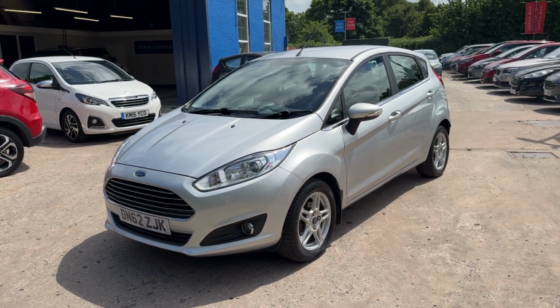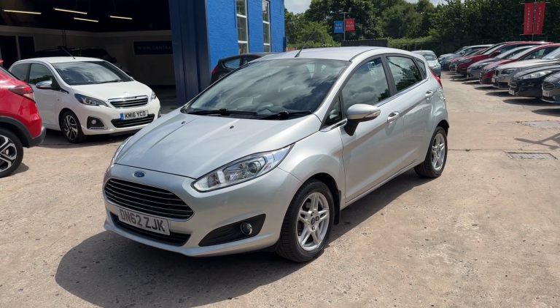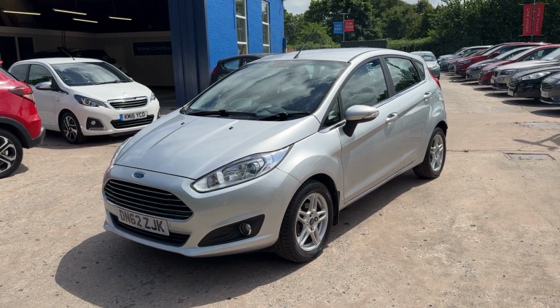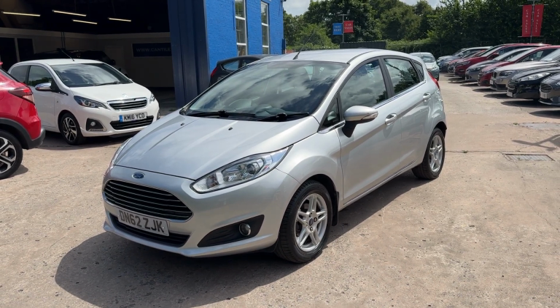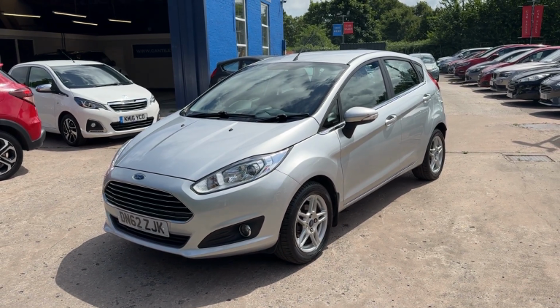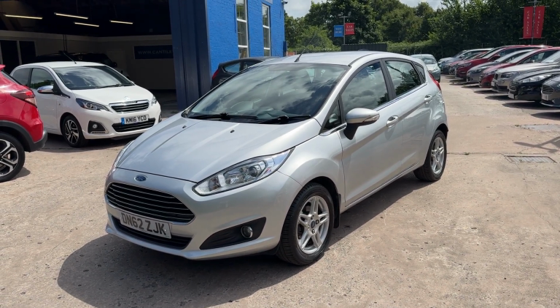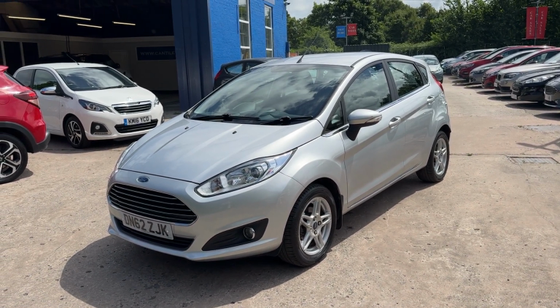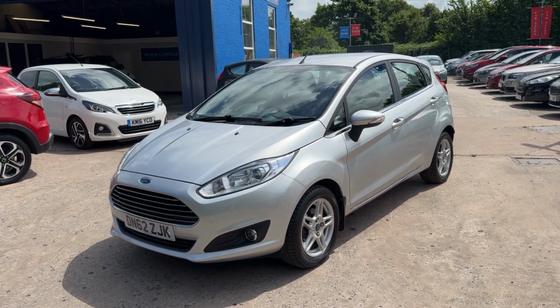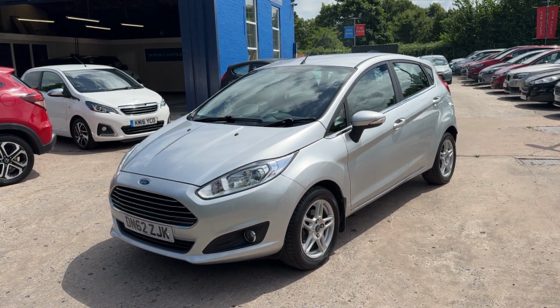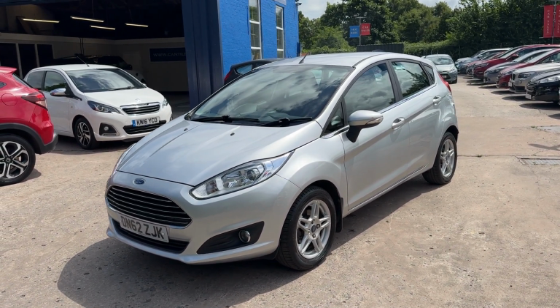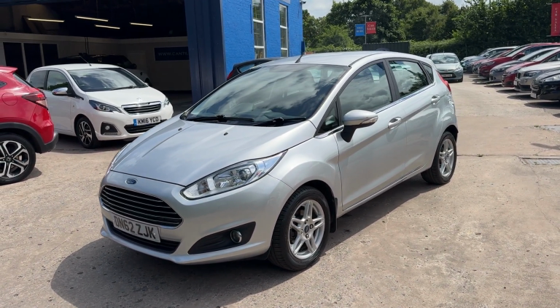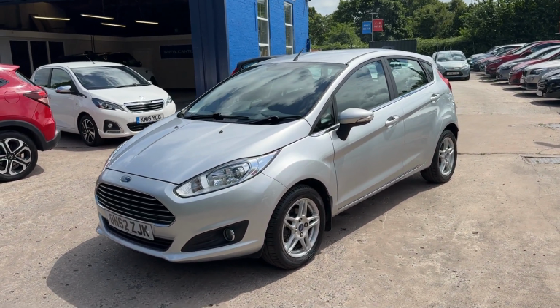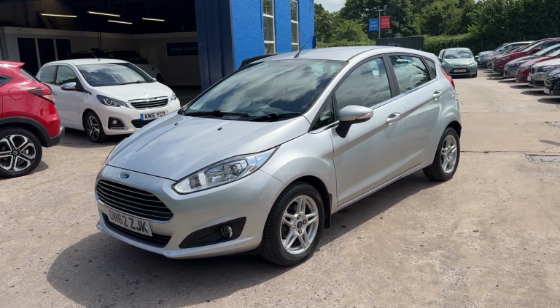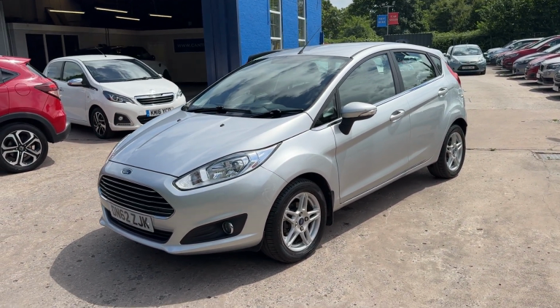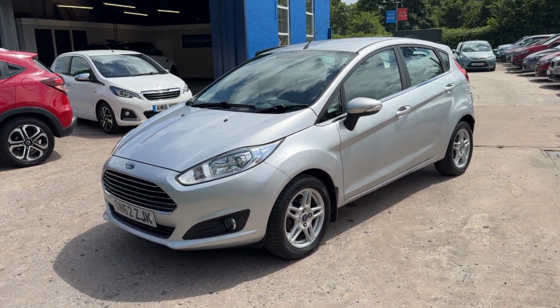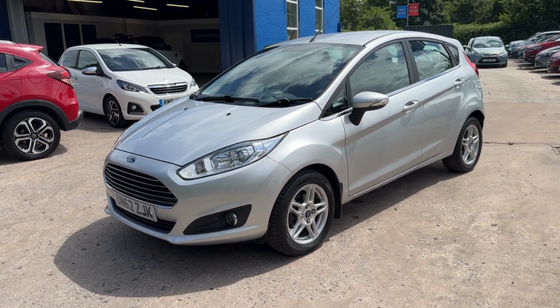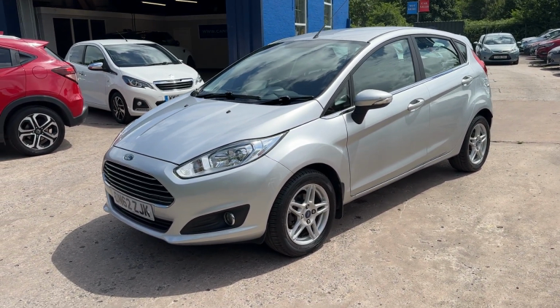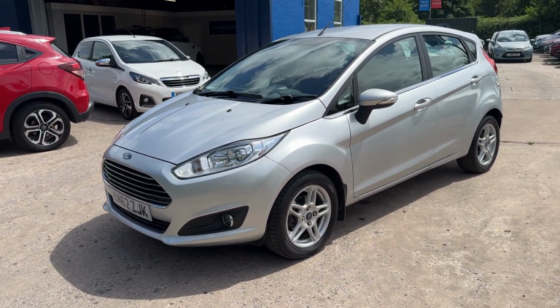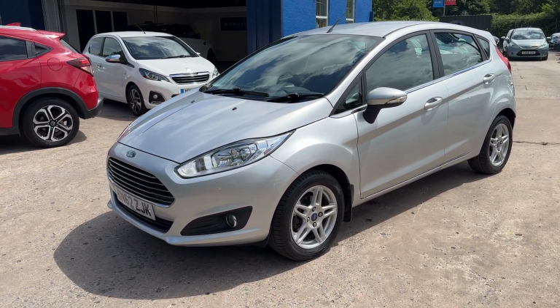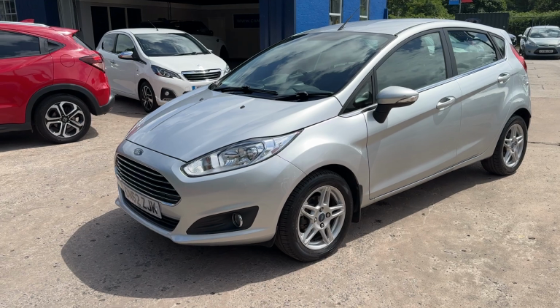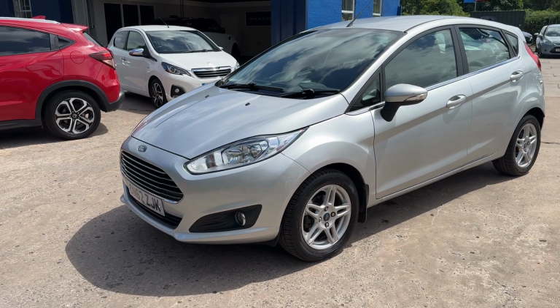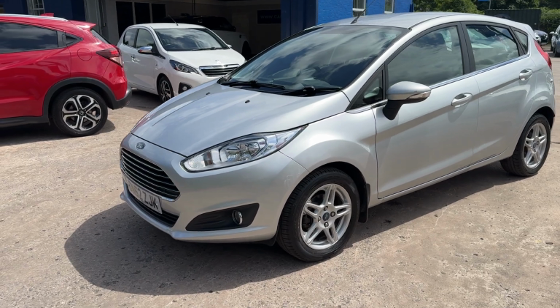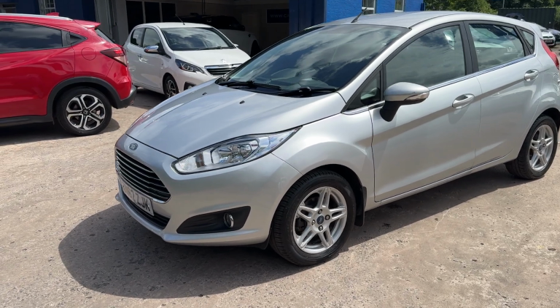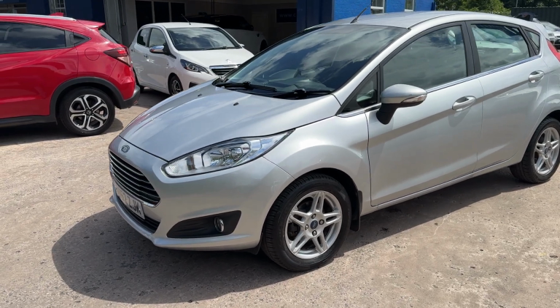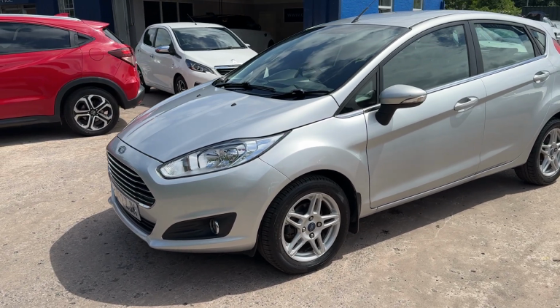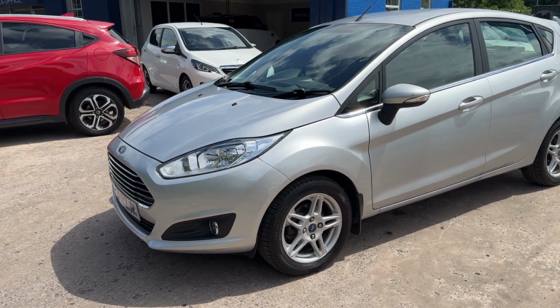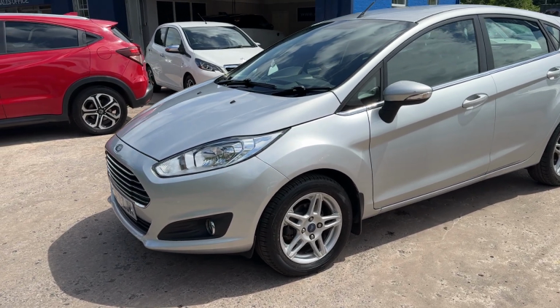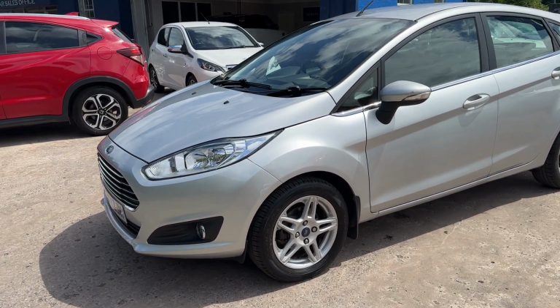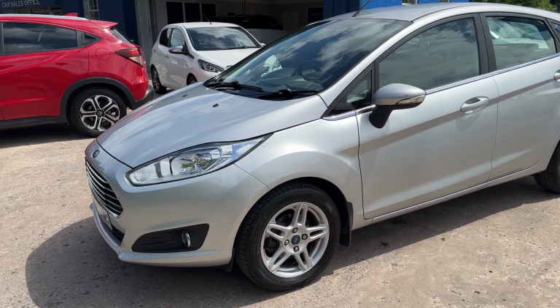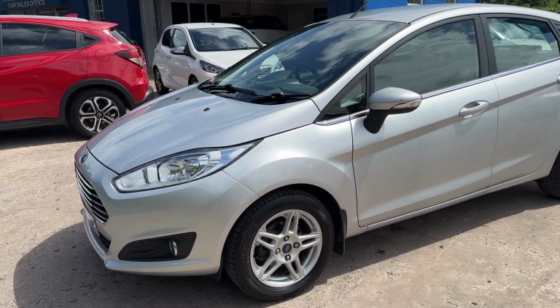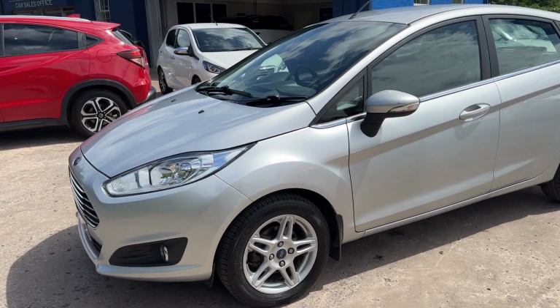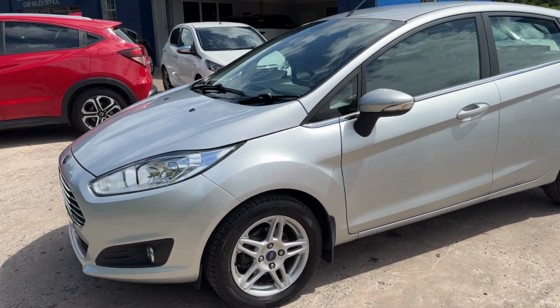Welcome to Cantiluva Car Centre. Here today with a Ford Fiesta Z-Tec, registered 2013 on a 62 plate.